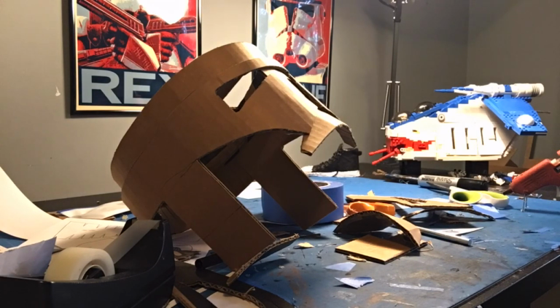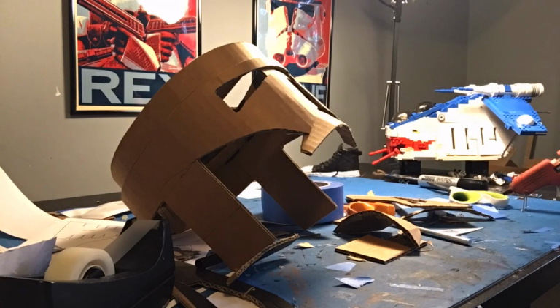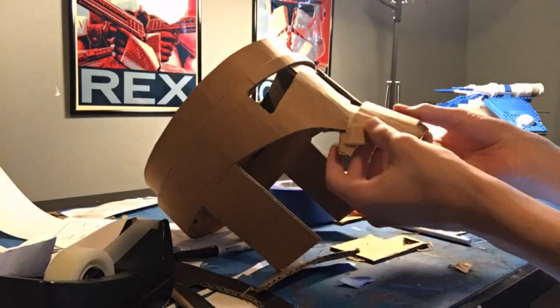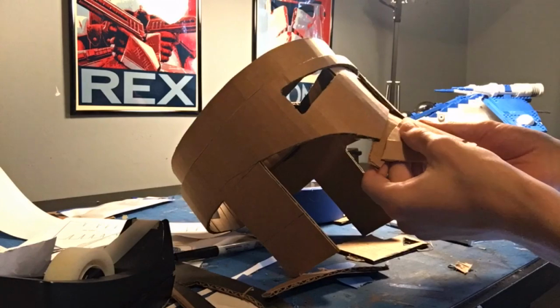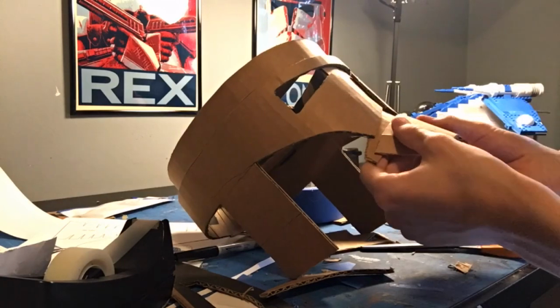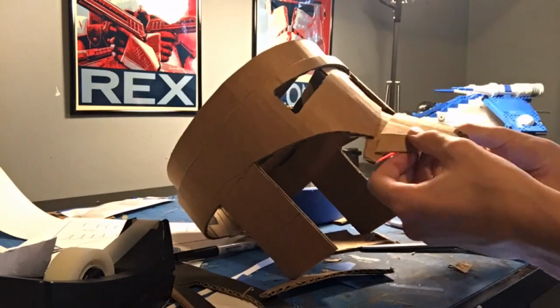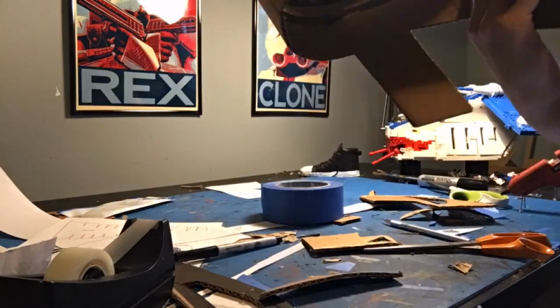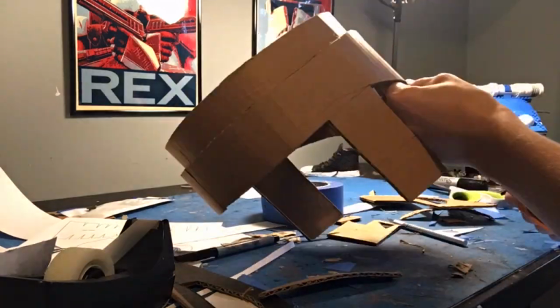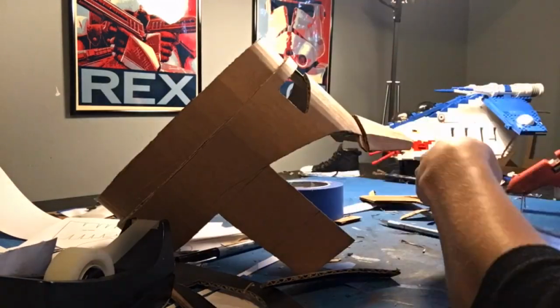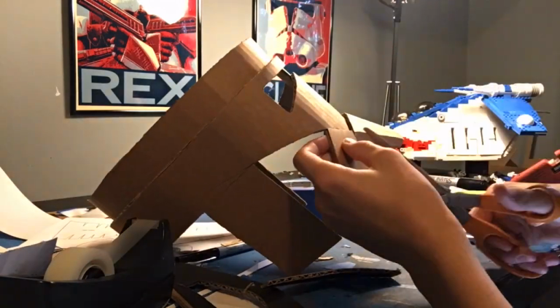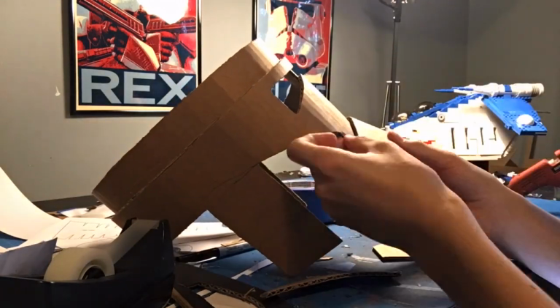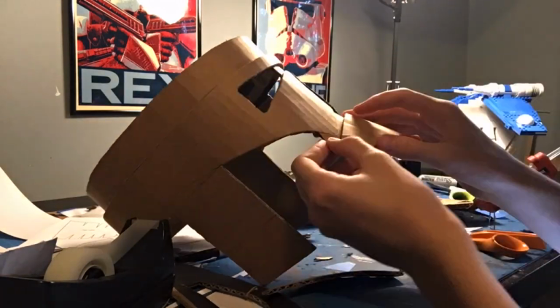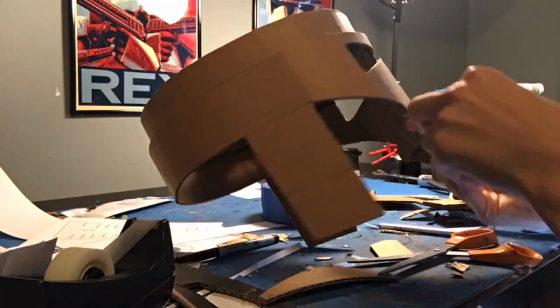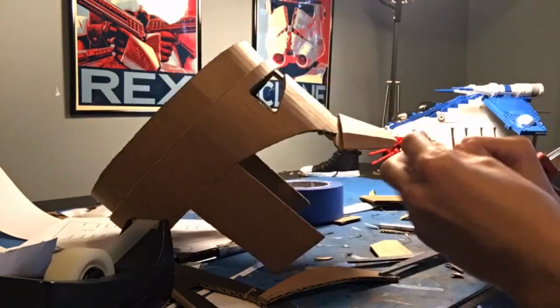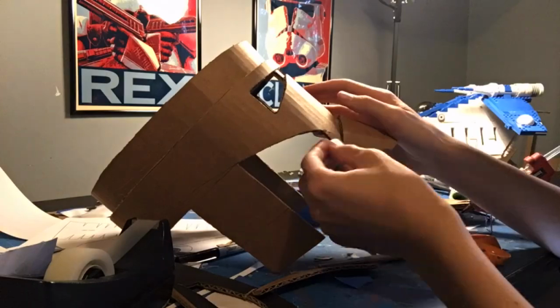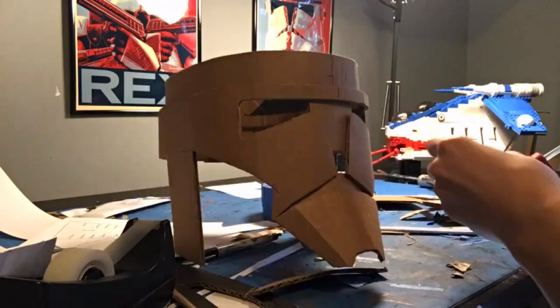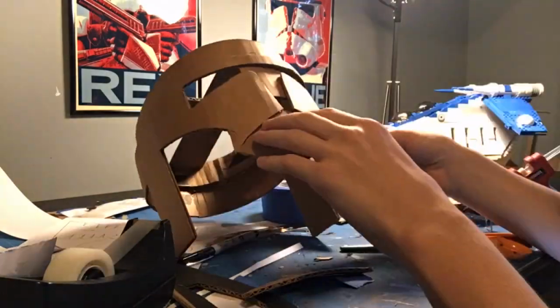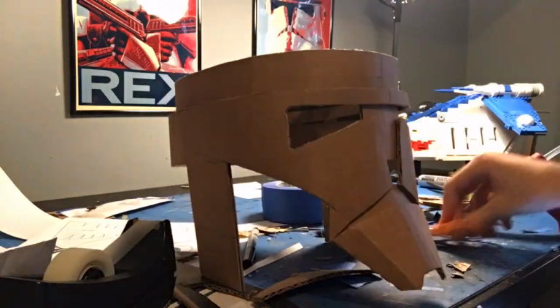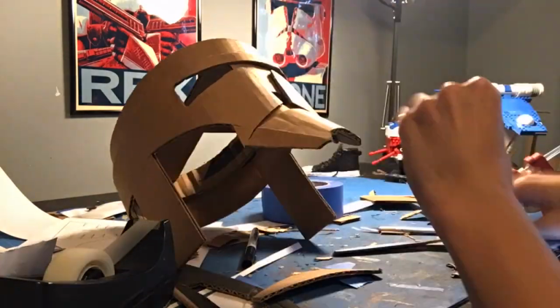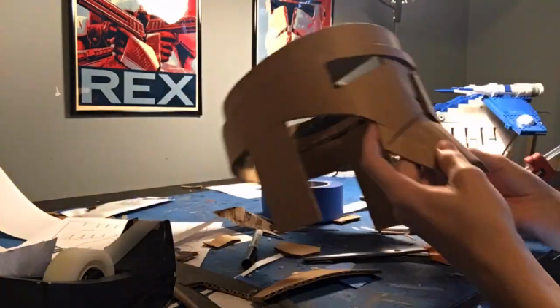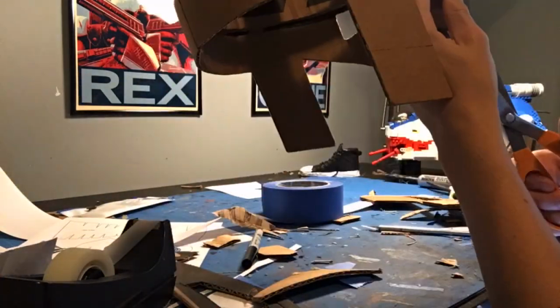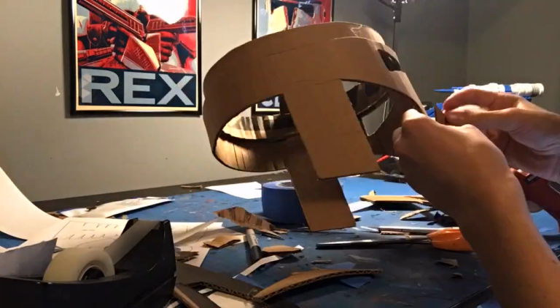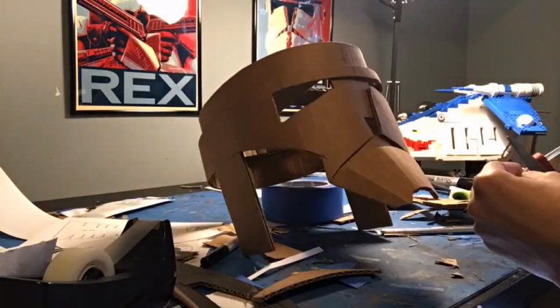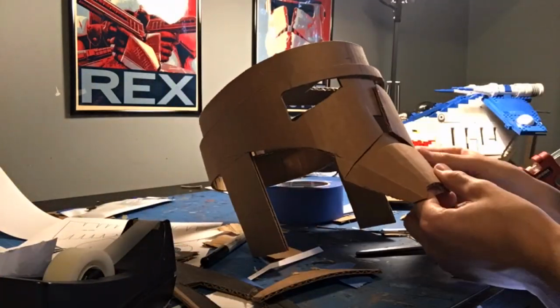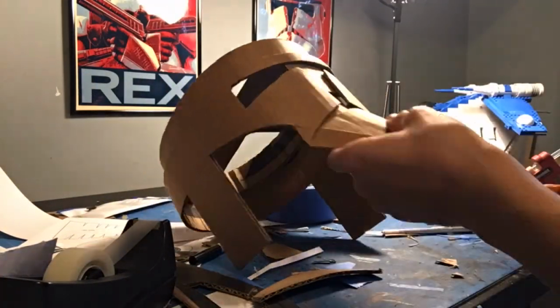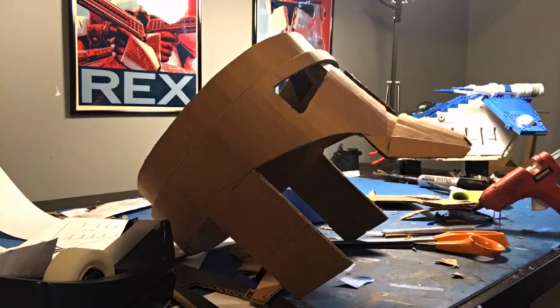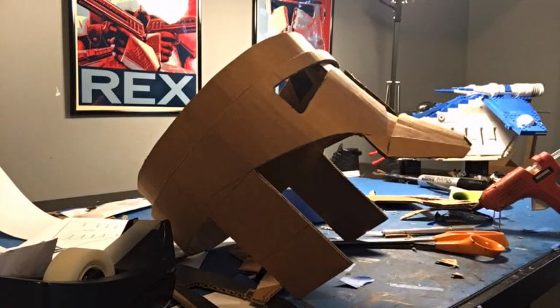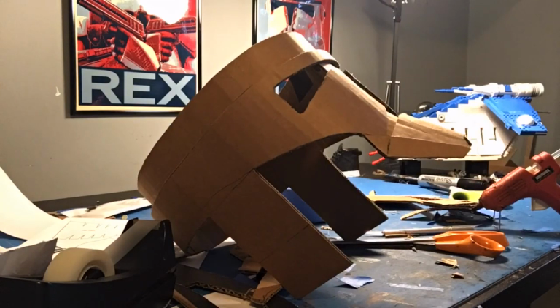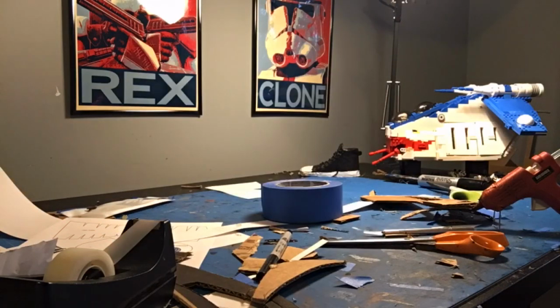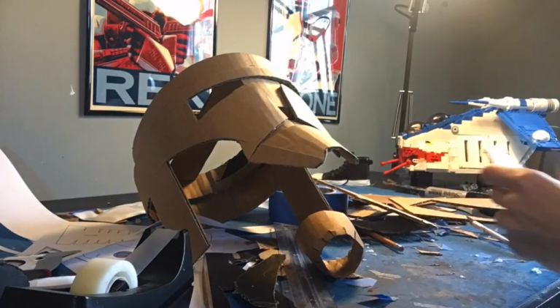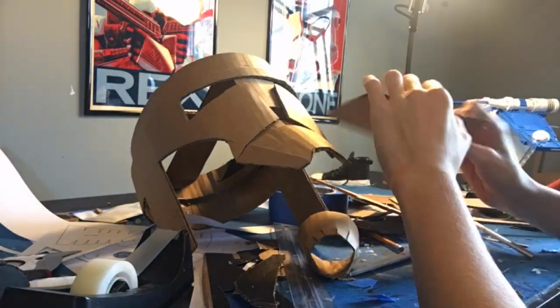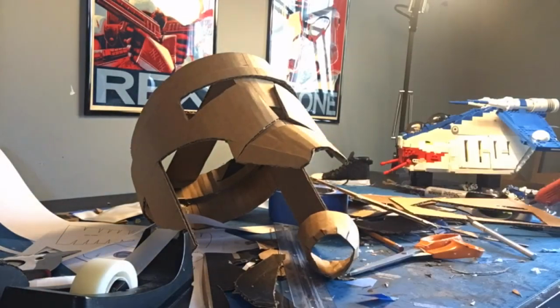You just cut out that little teeth area and then glue it onto the main helmet. Make sure that the chin area is still slightly angled outwards, but you don't want to make it a 90-degree angle out. It's got to be a smooth sloping angle — you don't want it to be too extreme.